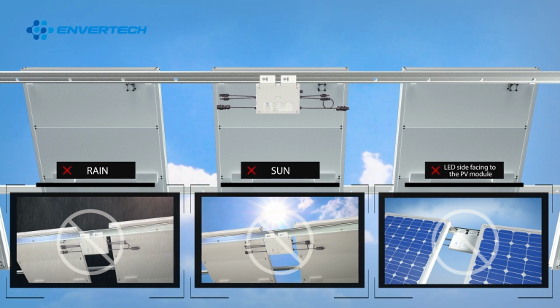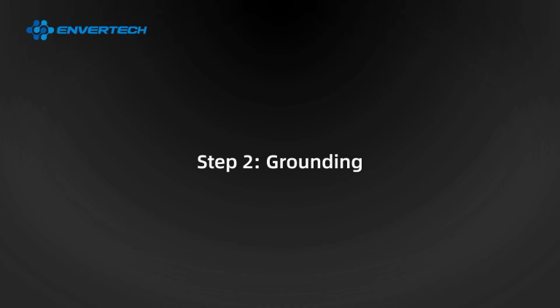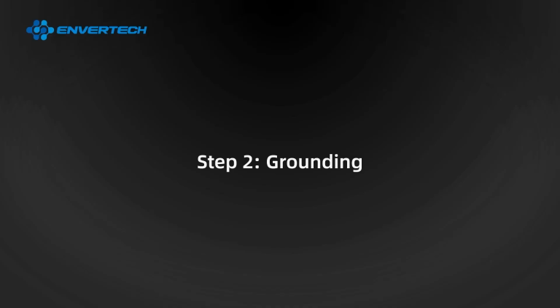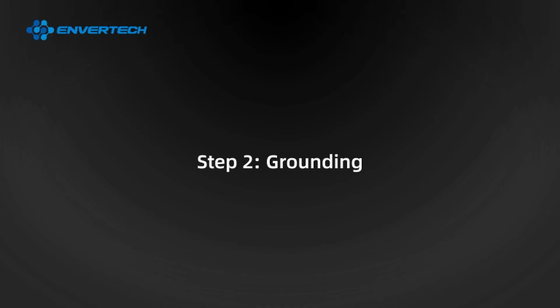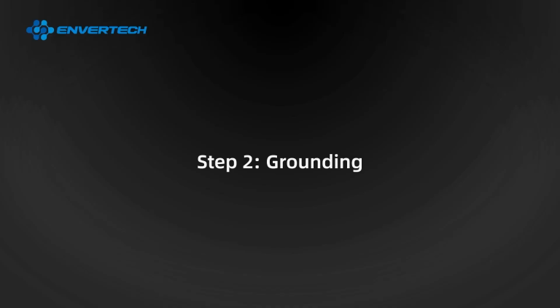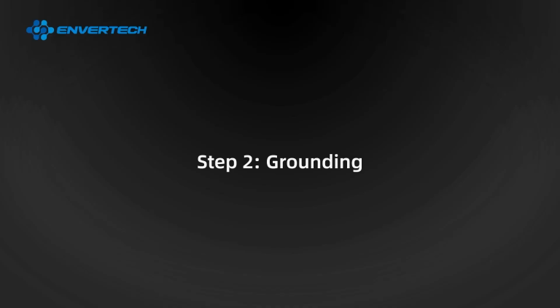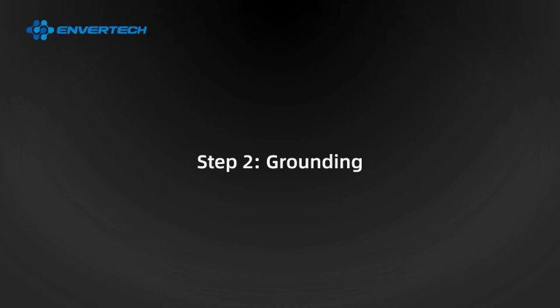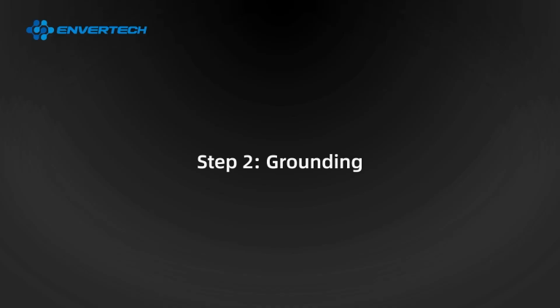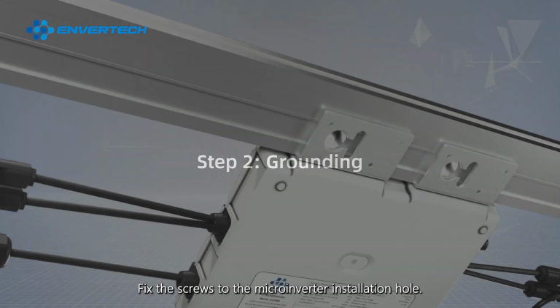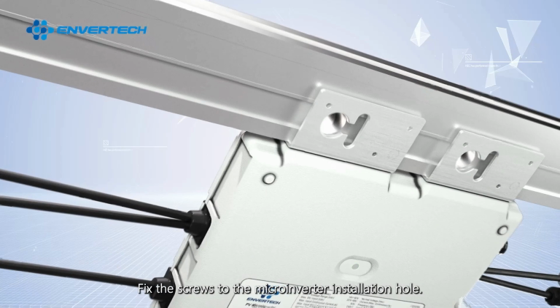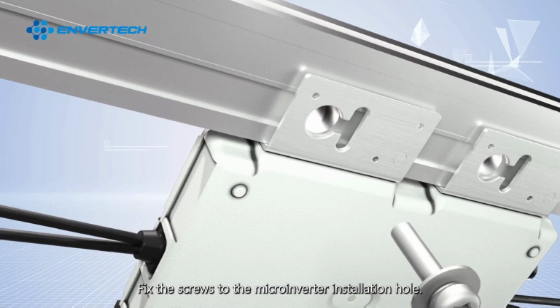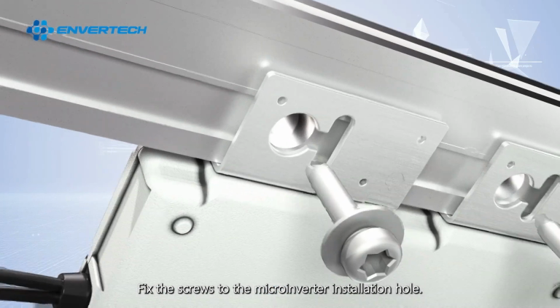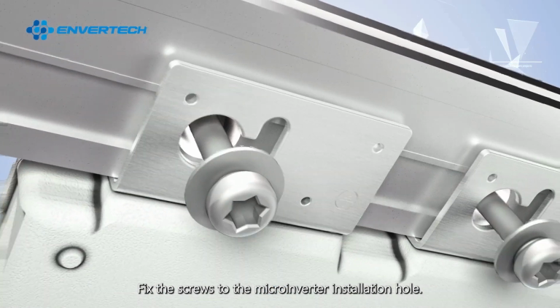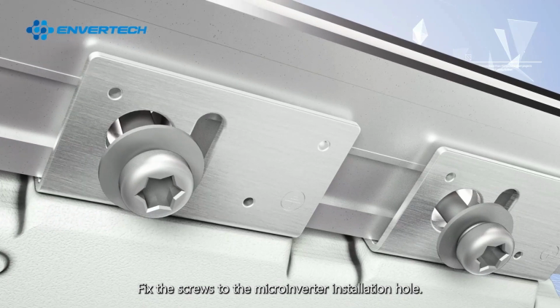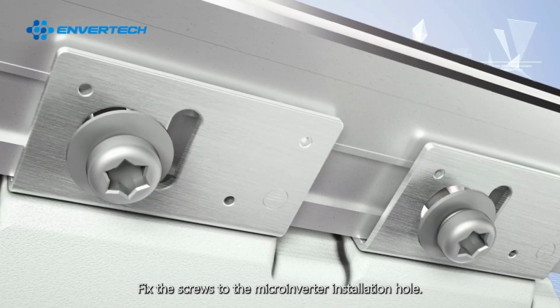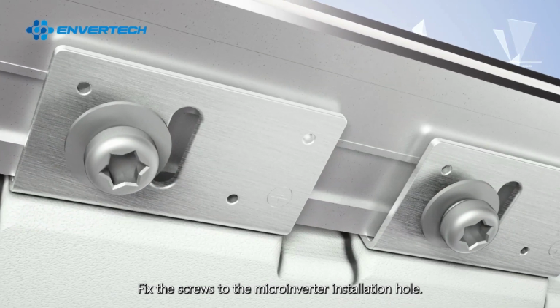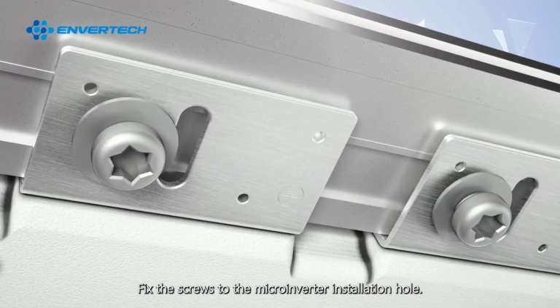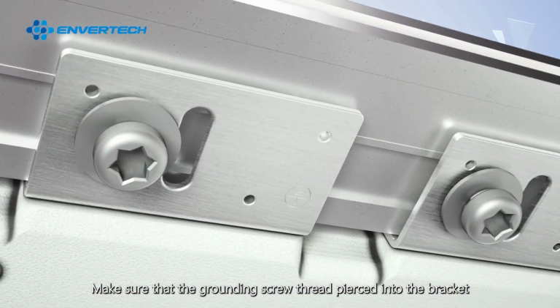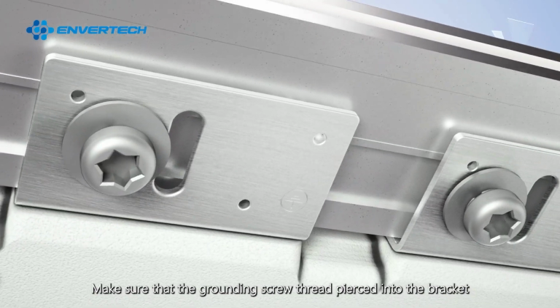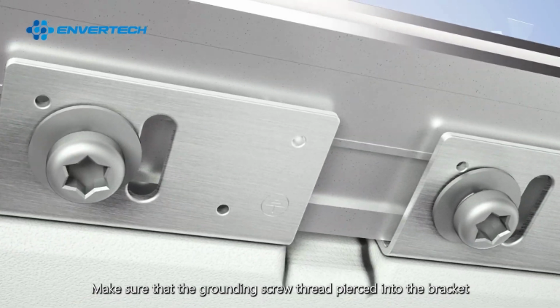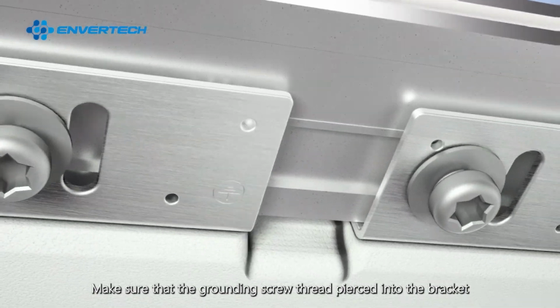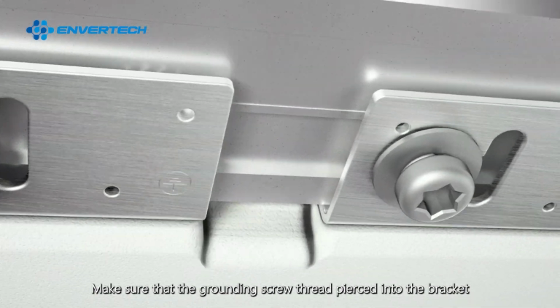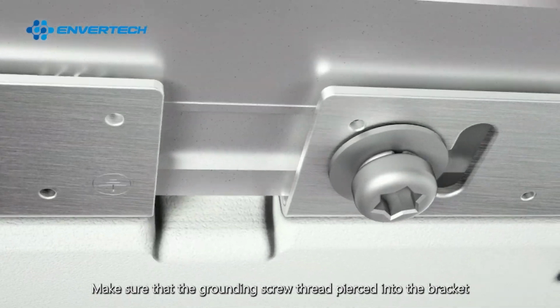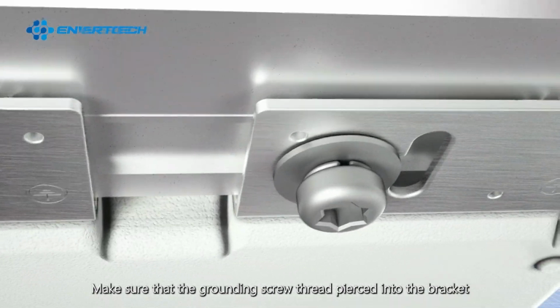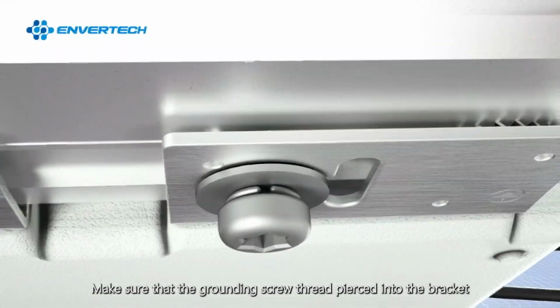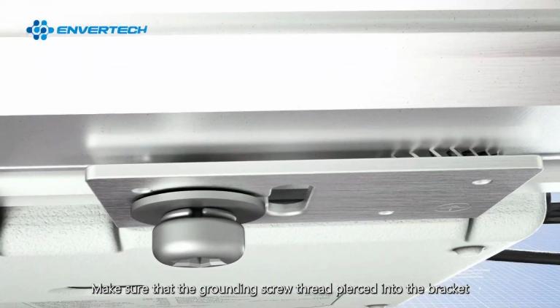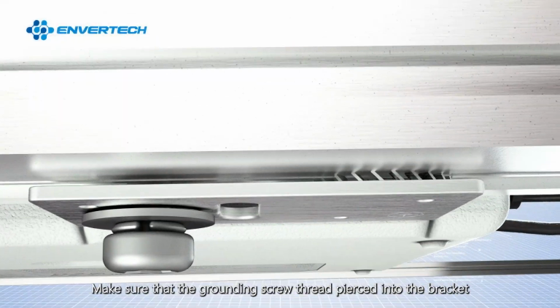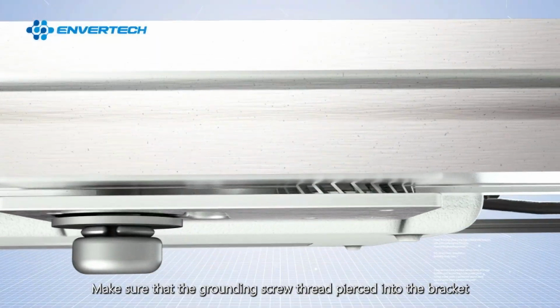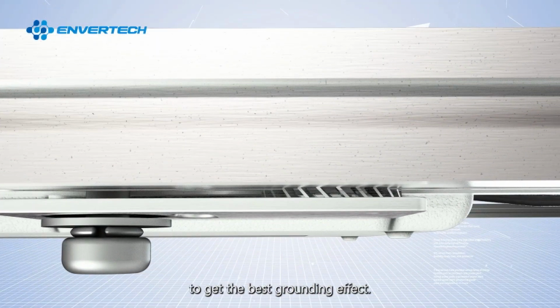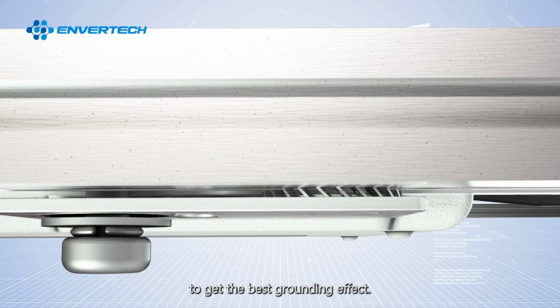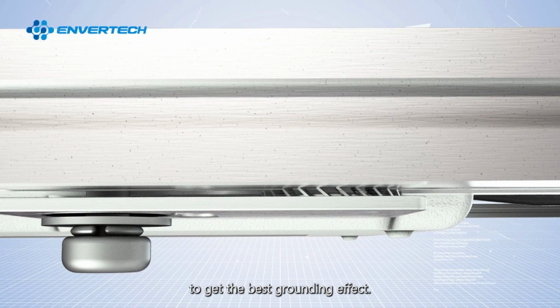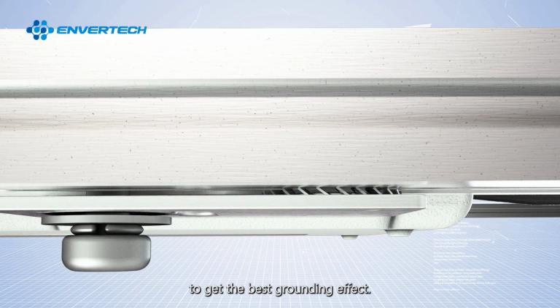Step 2: Grounding. Fix the screws to the microinverter installation hole. Make sure that the grounding screw thread pierces into the bracket to get the best grounding effect.